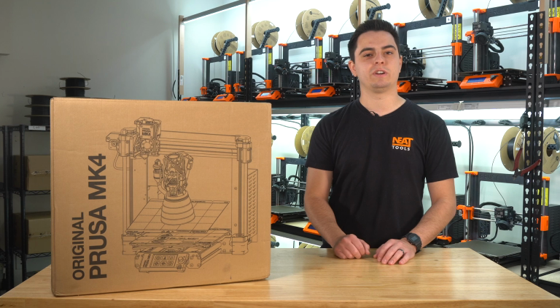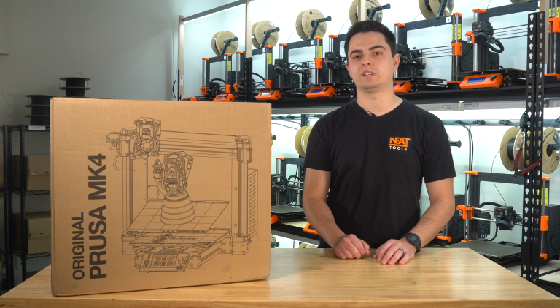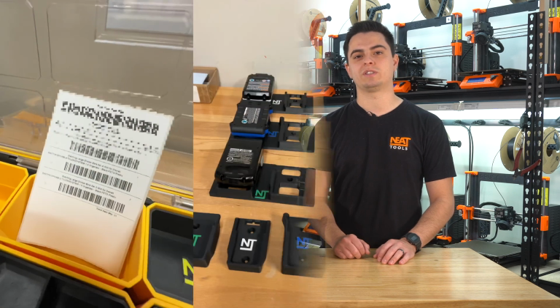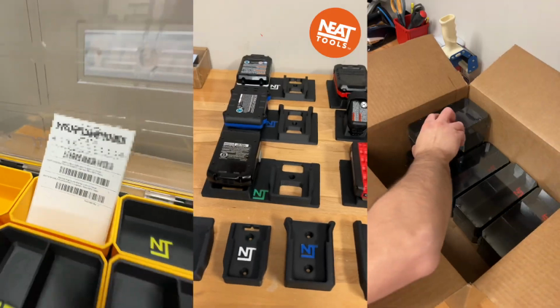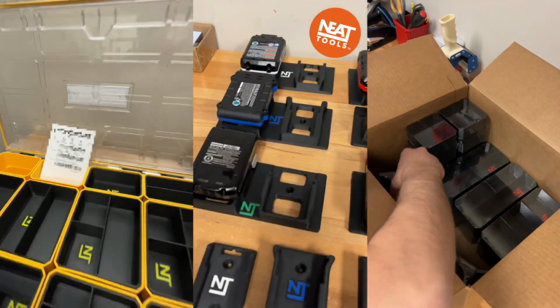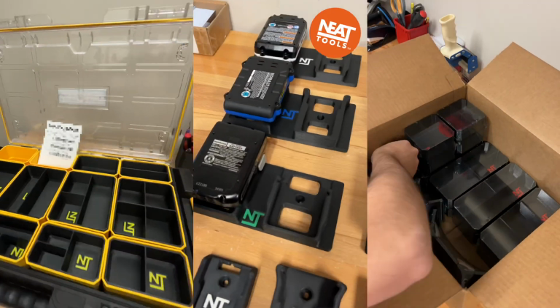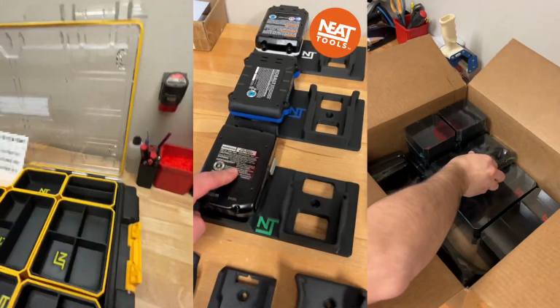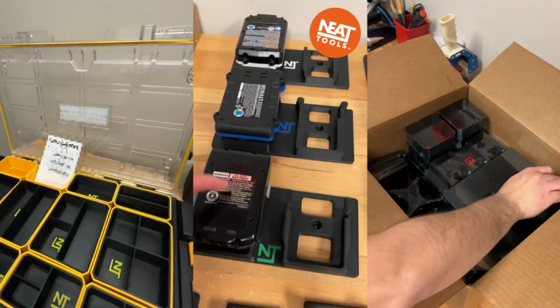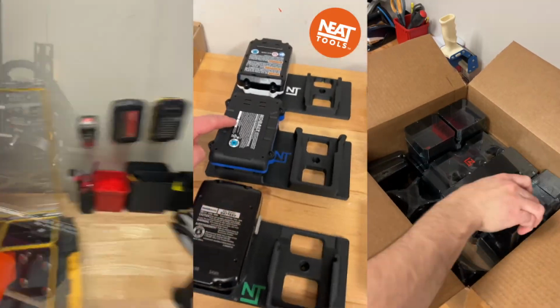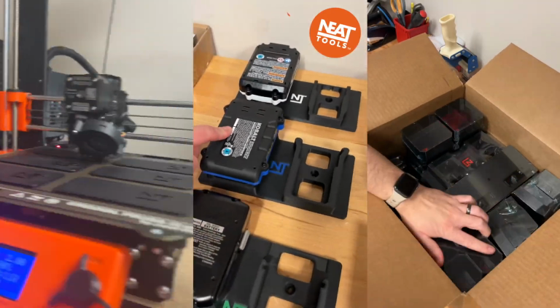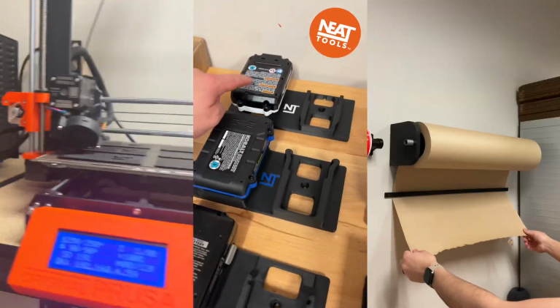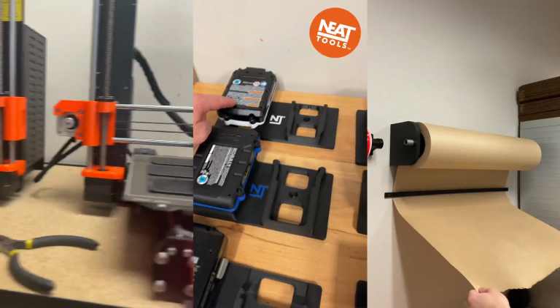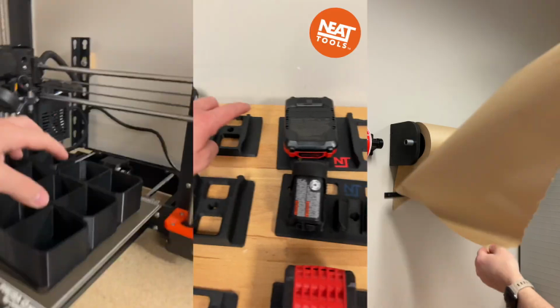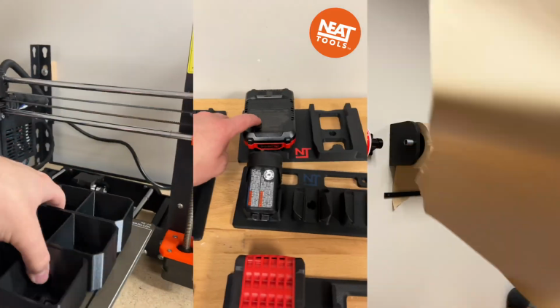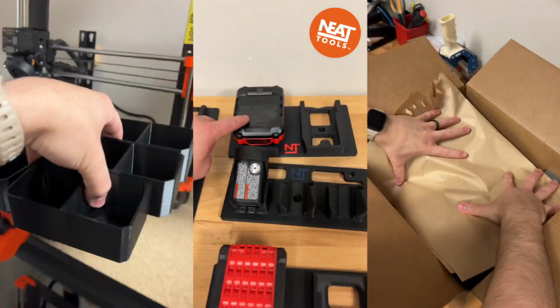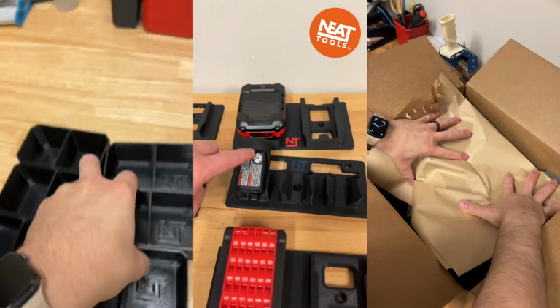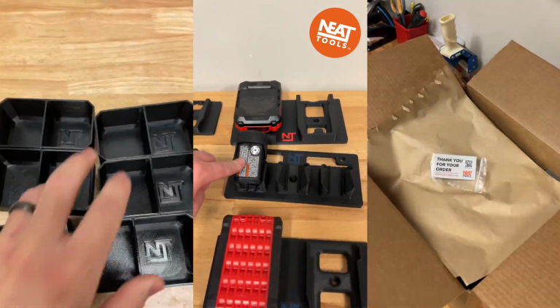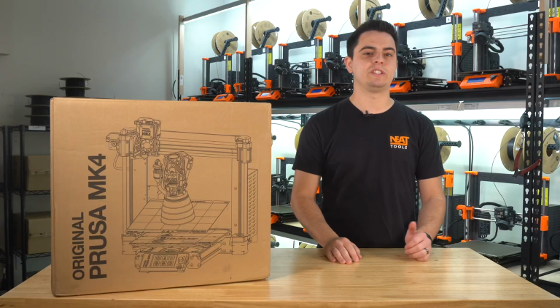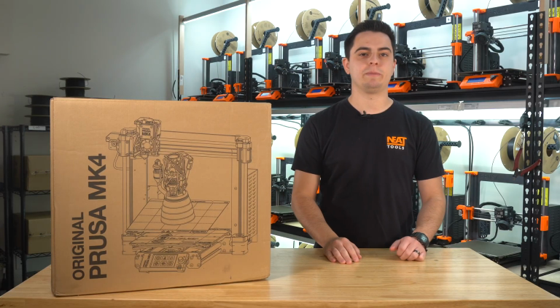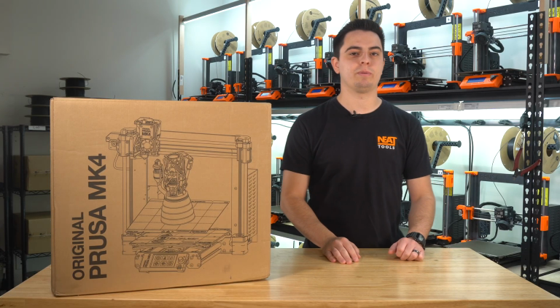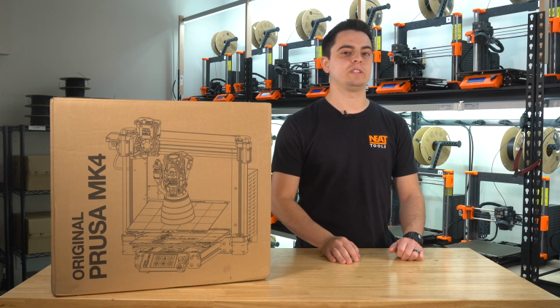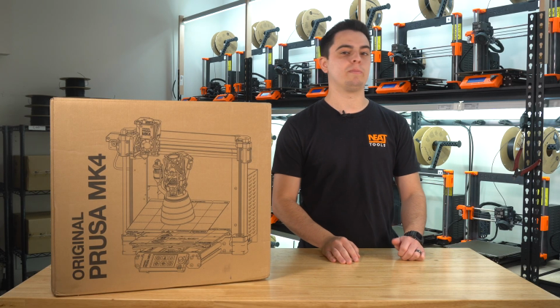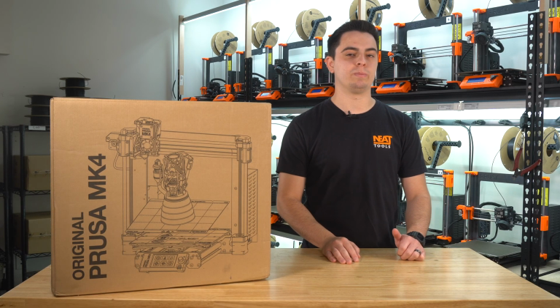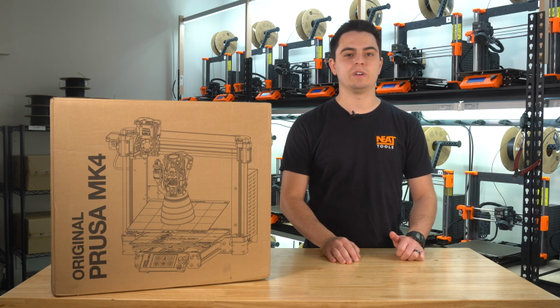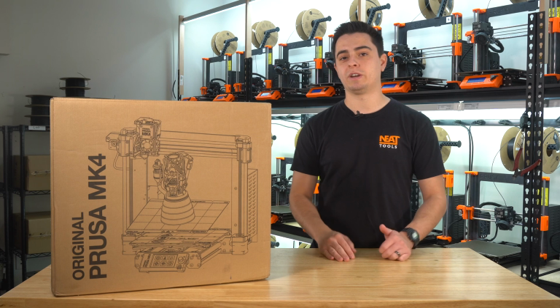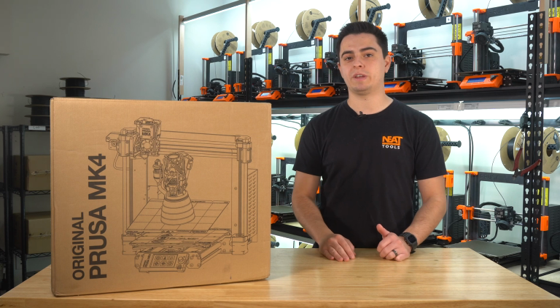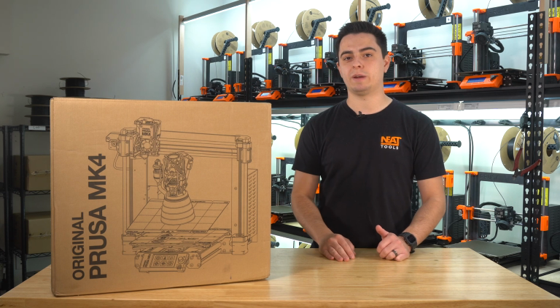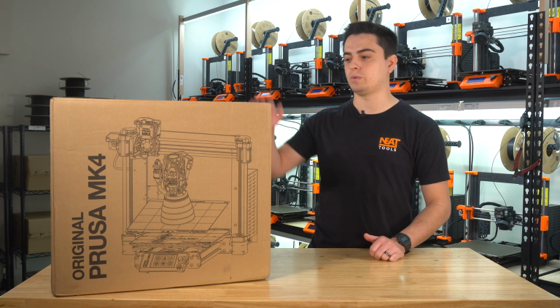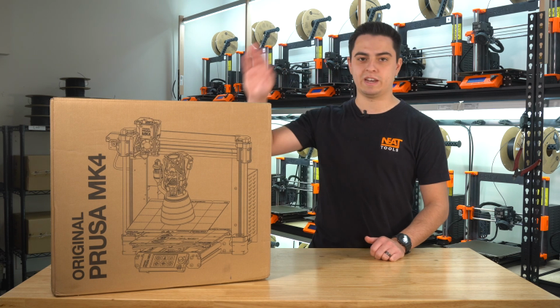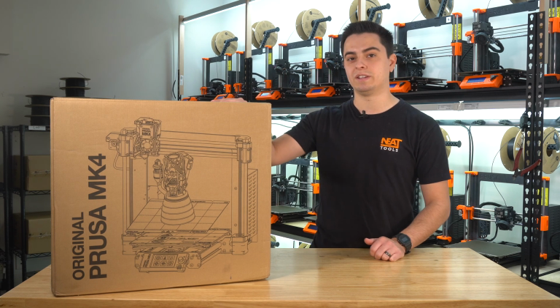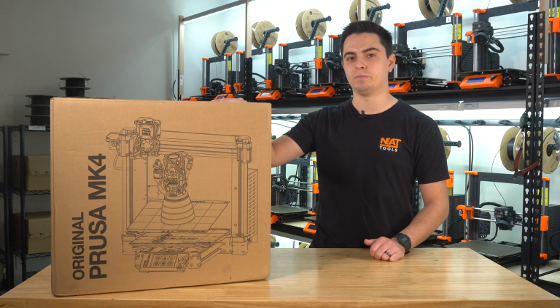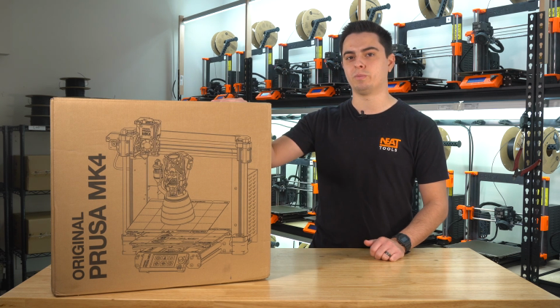I run a tool accessory business called Neat Tools. We specialize in 3D printing accessories for a wide range of tool brands and toolbox organizers. As you can see behind me, our print farm consists of all Mark III printers. They've been incredibly reliable, which is why we're excited to get our hands on the new Mark IV printer.